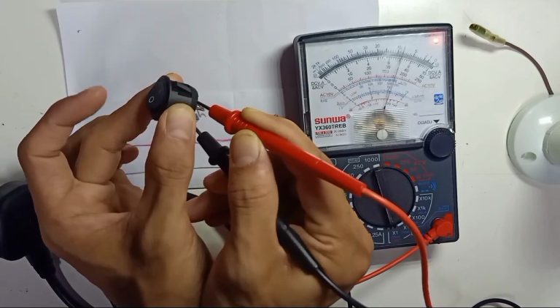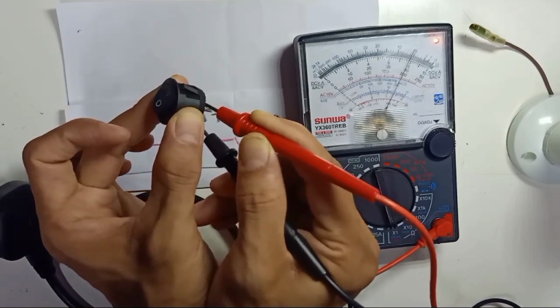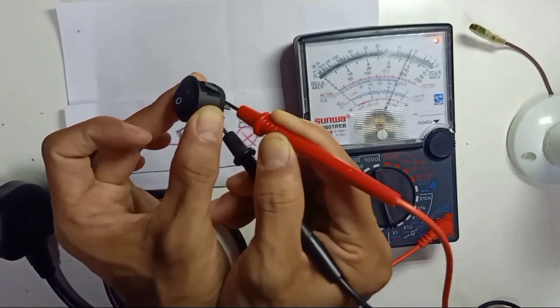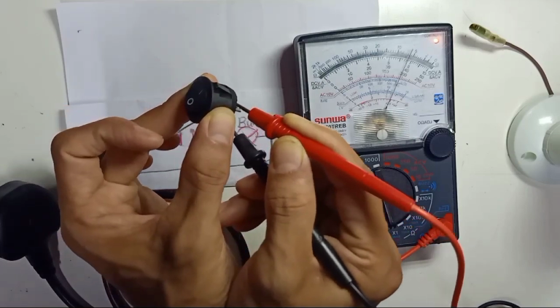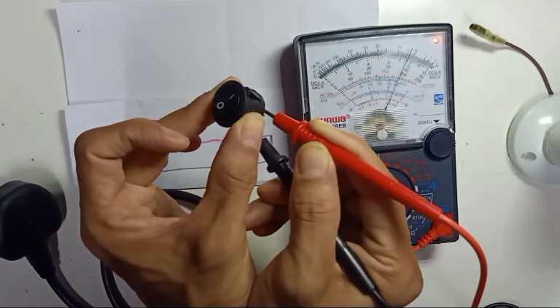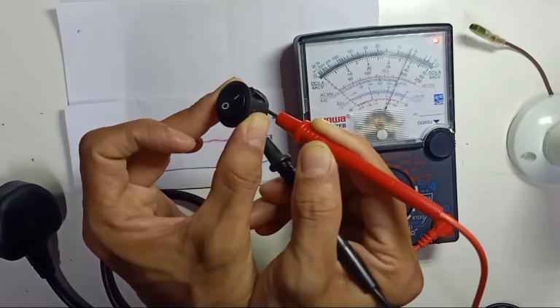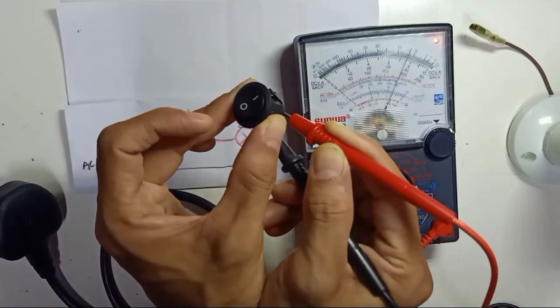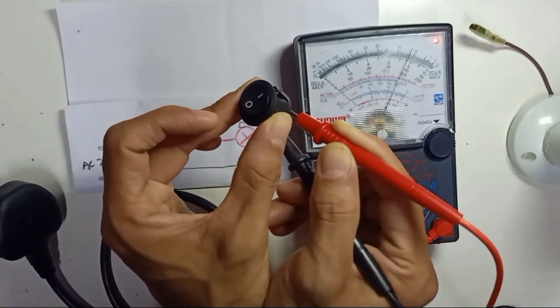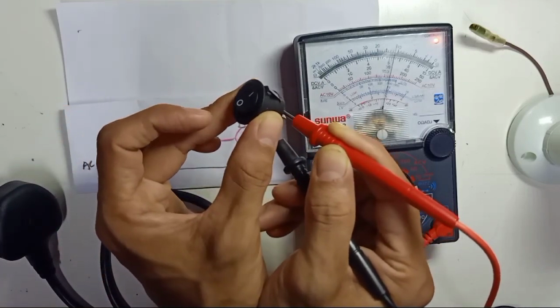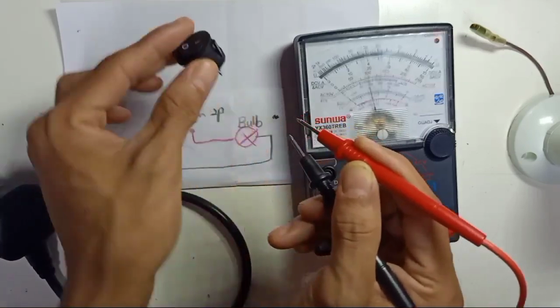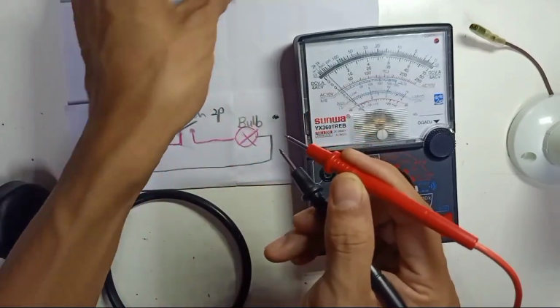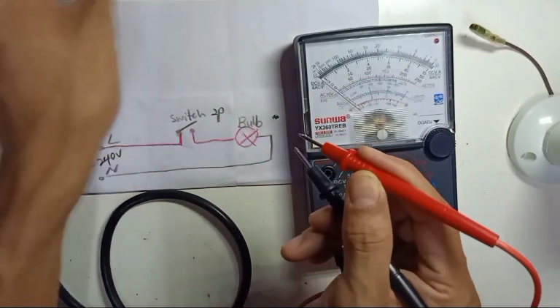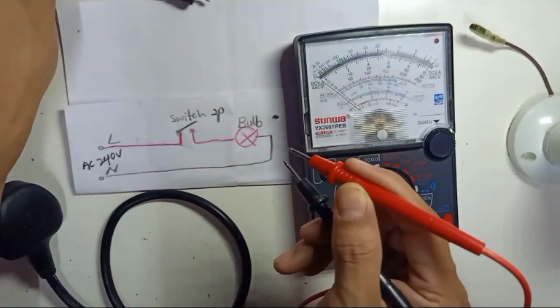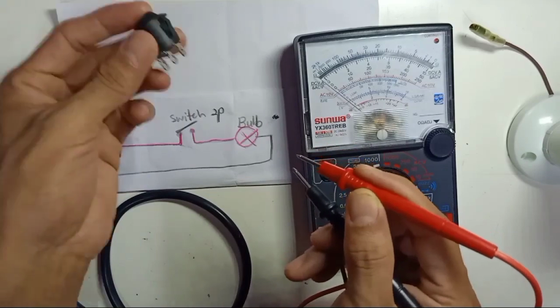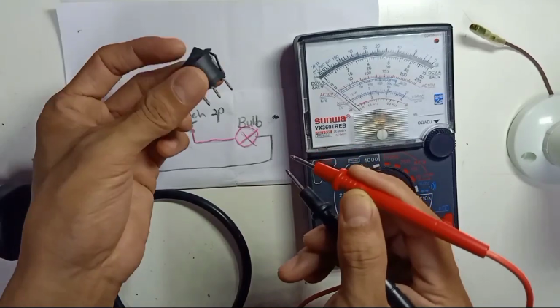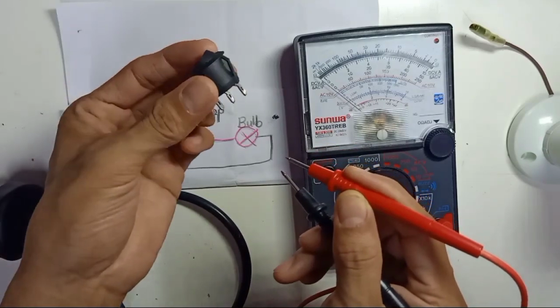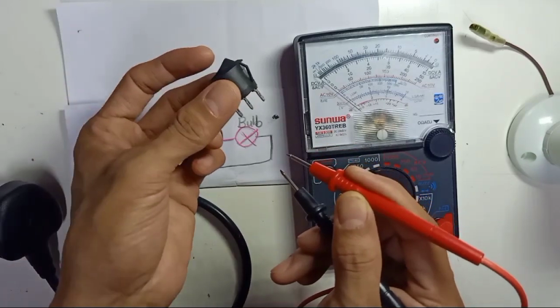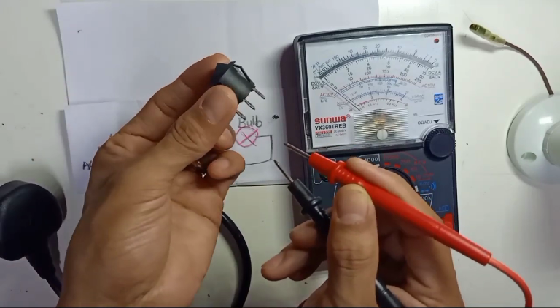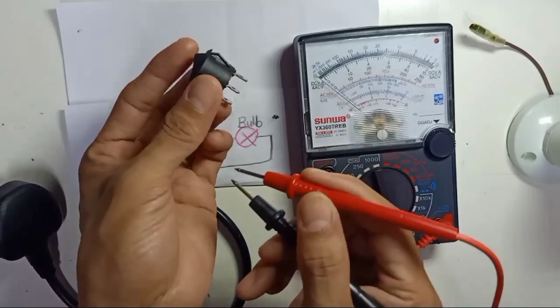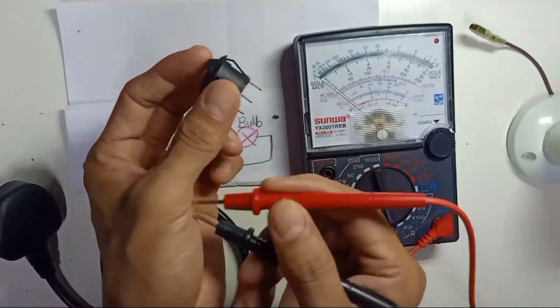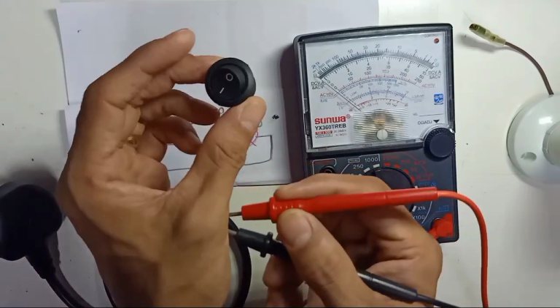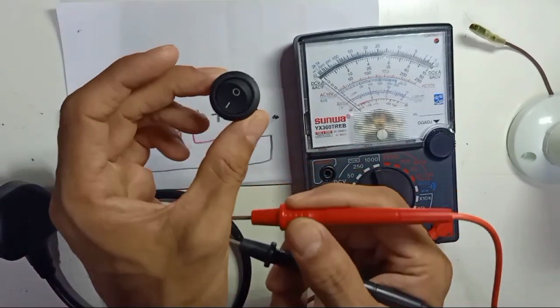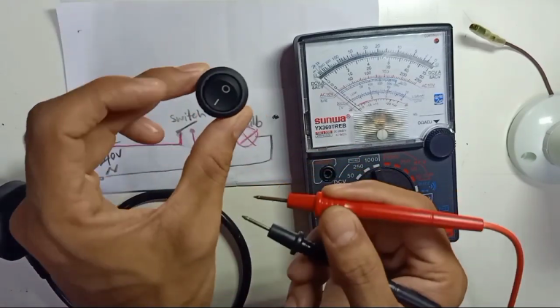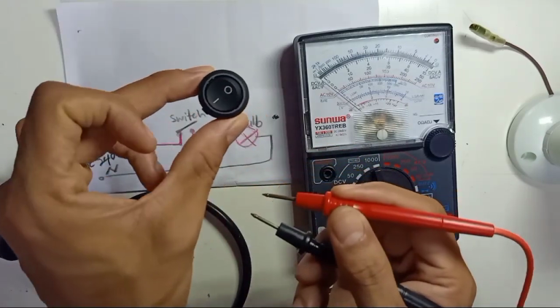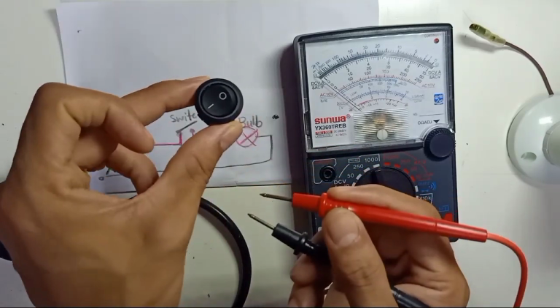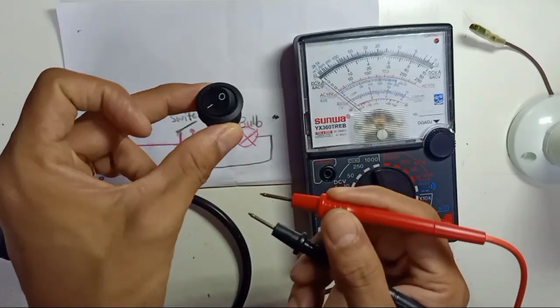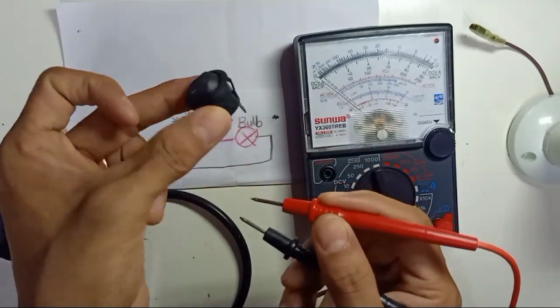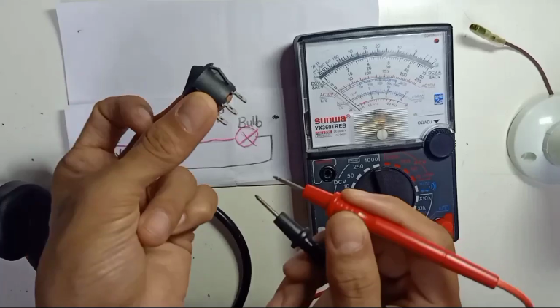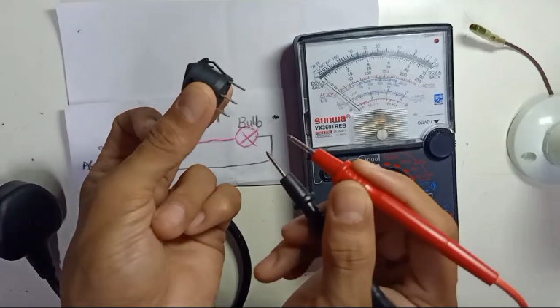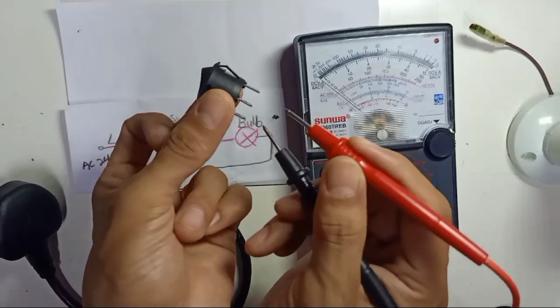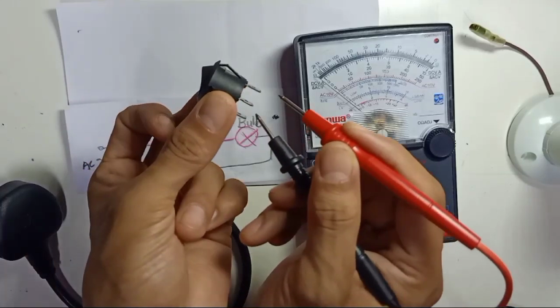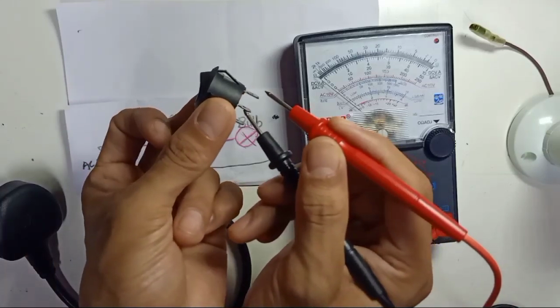So when you turn on and off, you can see on the multimeter. This is in good condition — this is how to test the switch on and off. And here I have a three-pin rocket switch as well. The size is the same, on and off, but here I have three pins.